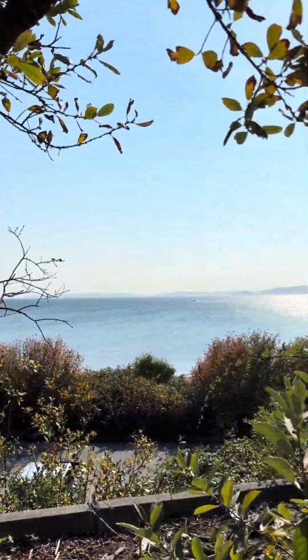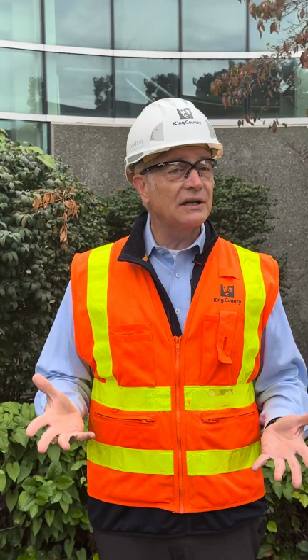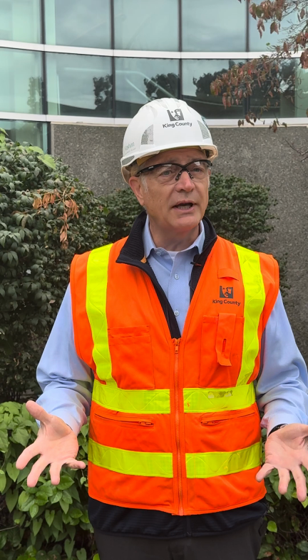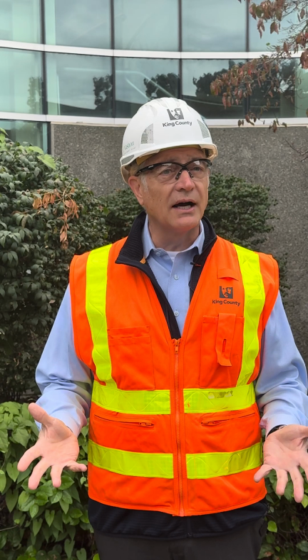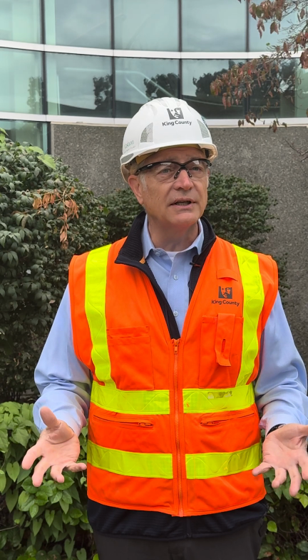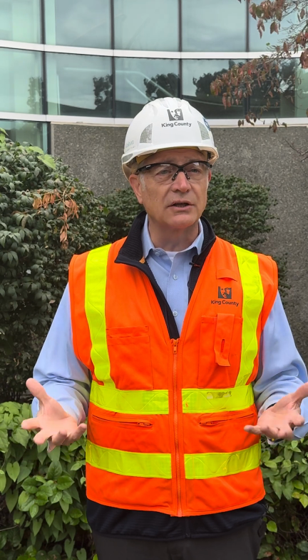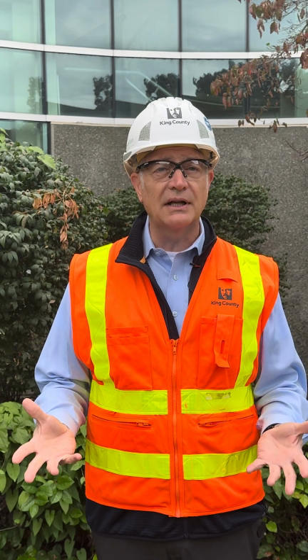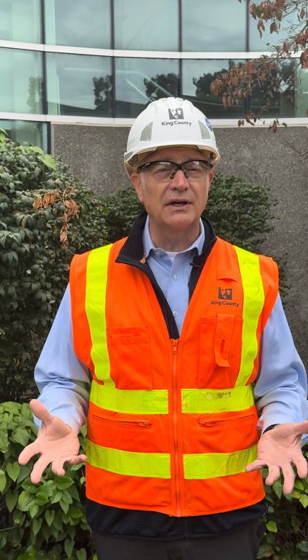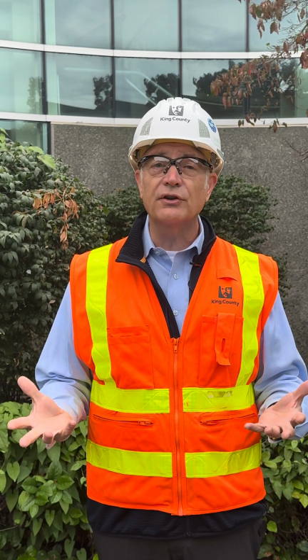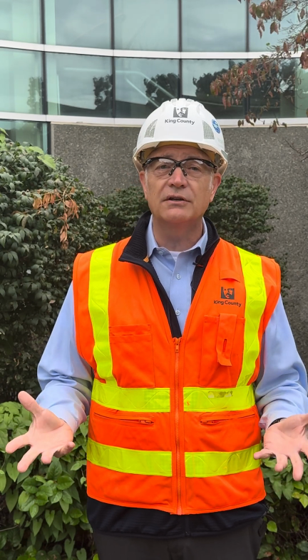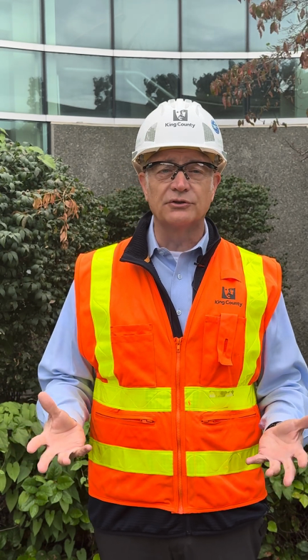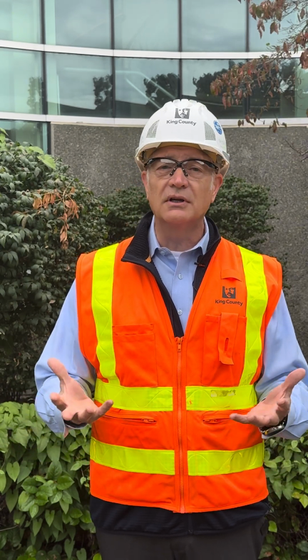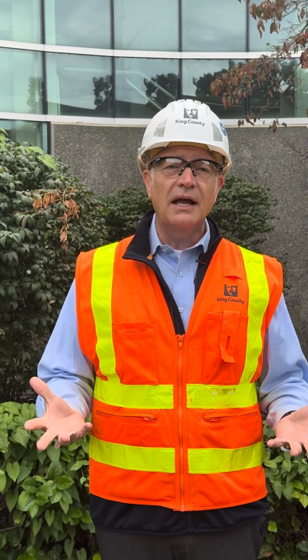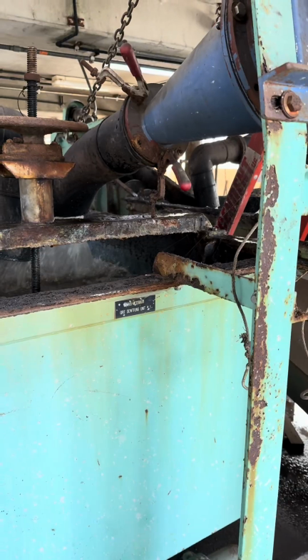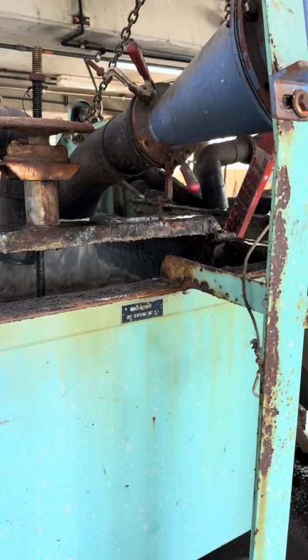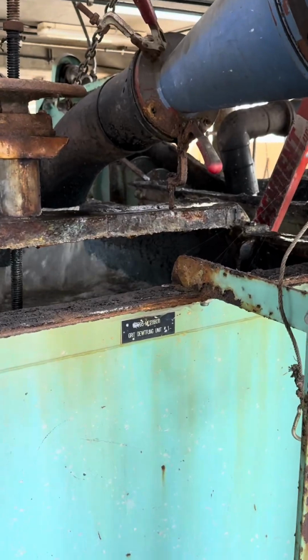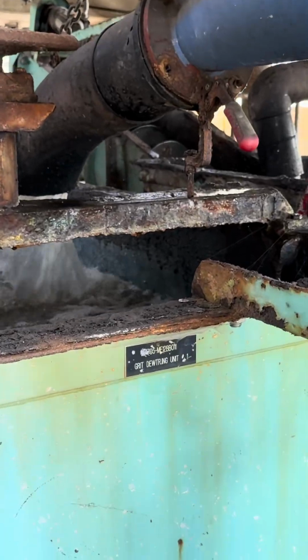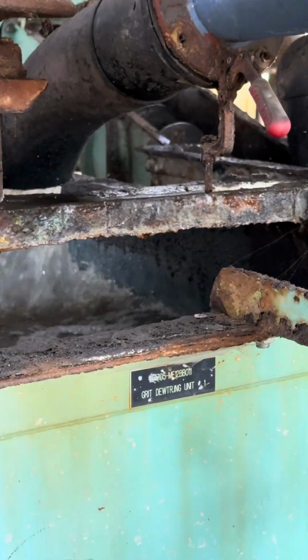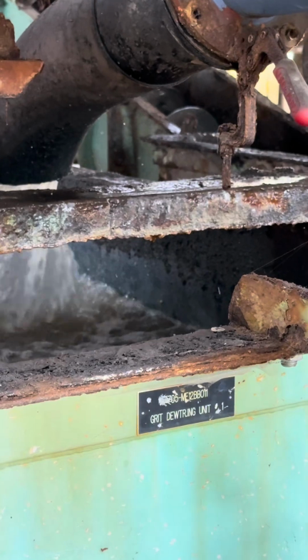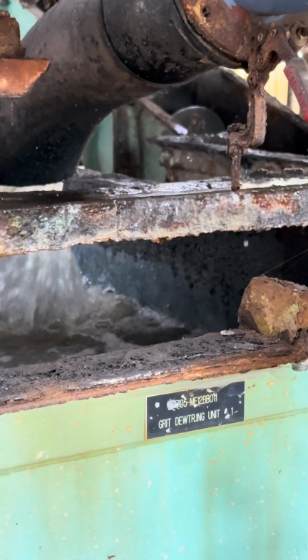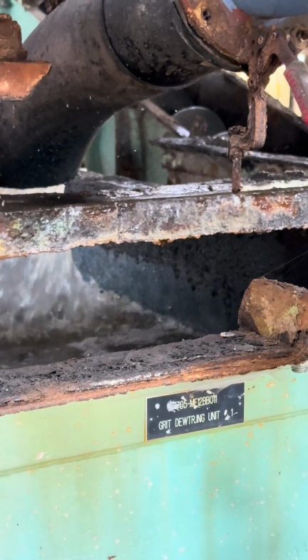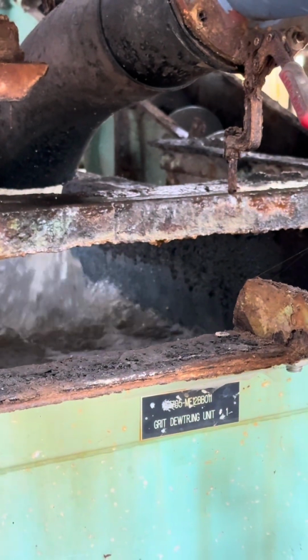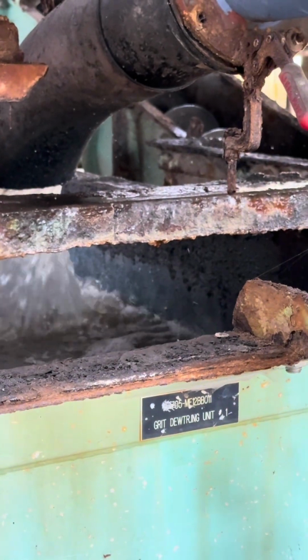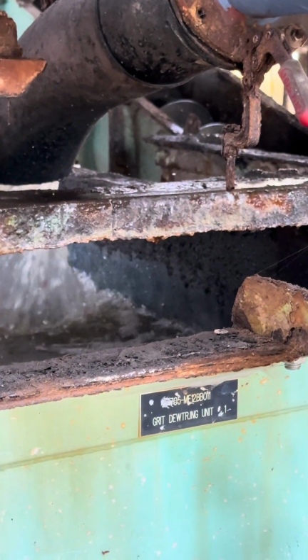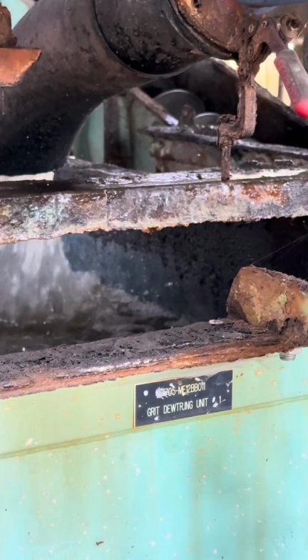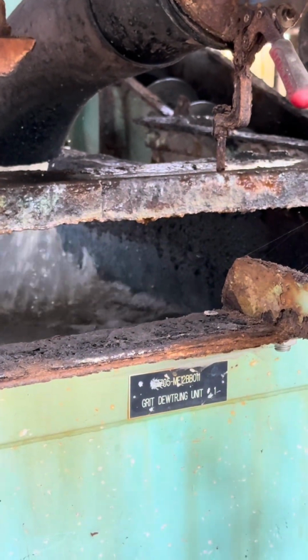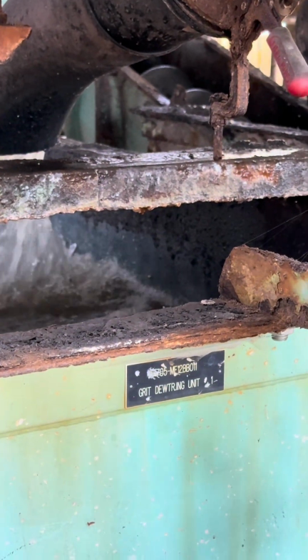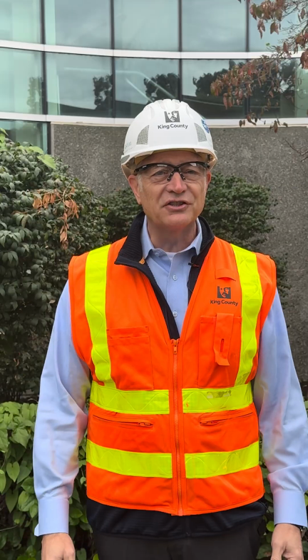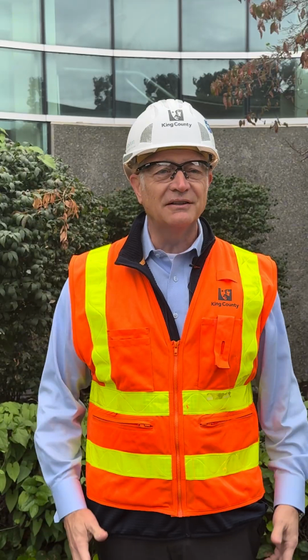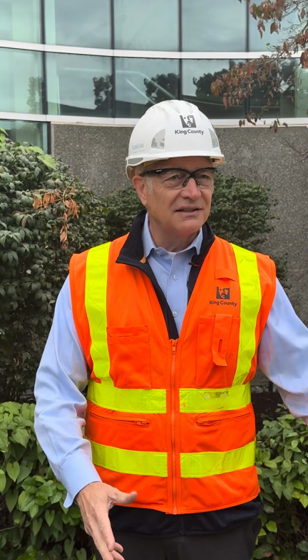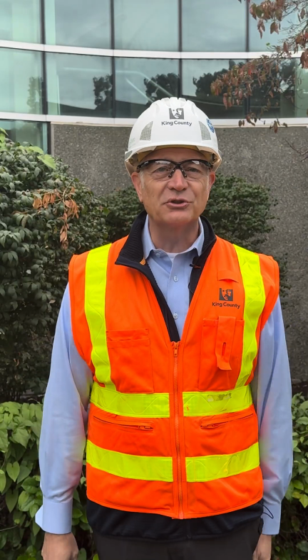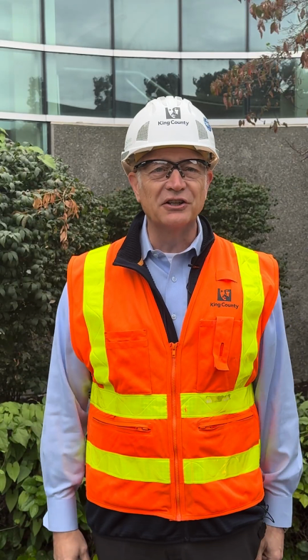A challenge that we have is that our grit classifiers are 30 years old, so they're at the end of their useful life, and it's really time to do this. I'm excited to be here today — let's go take a look.